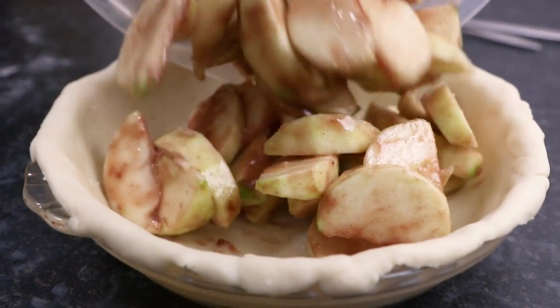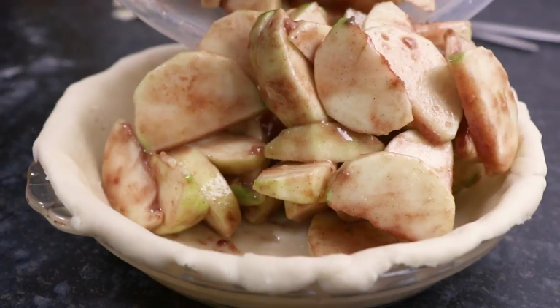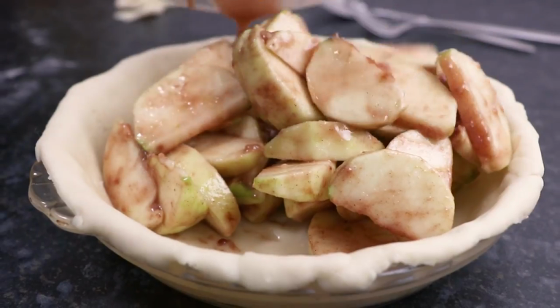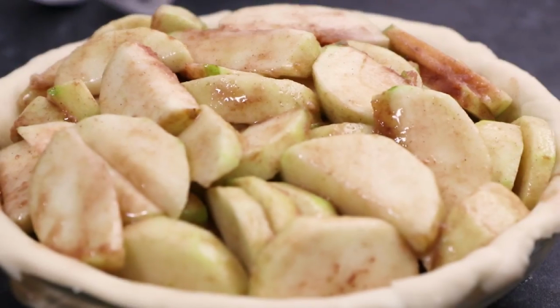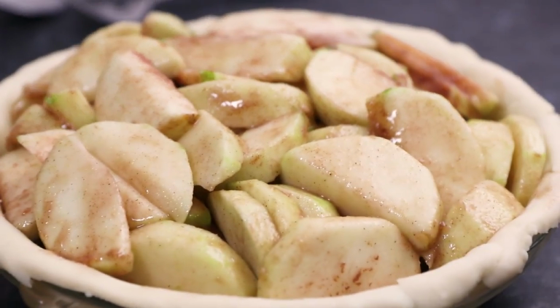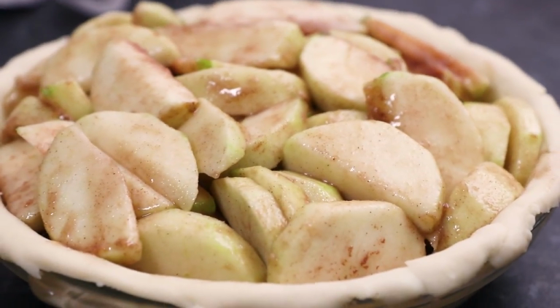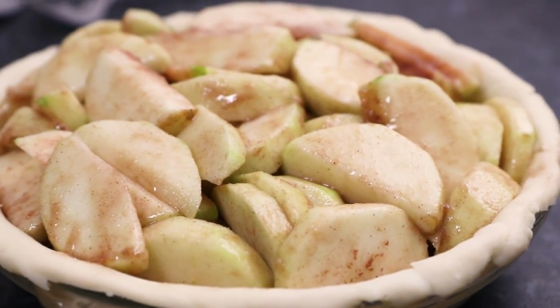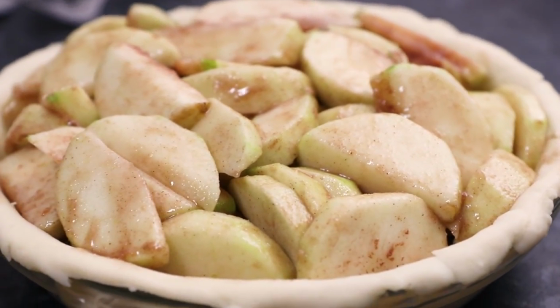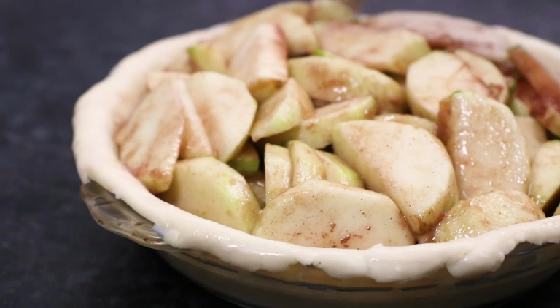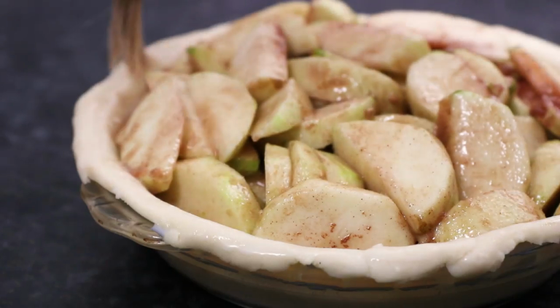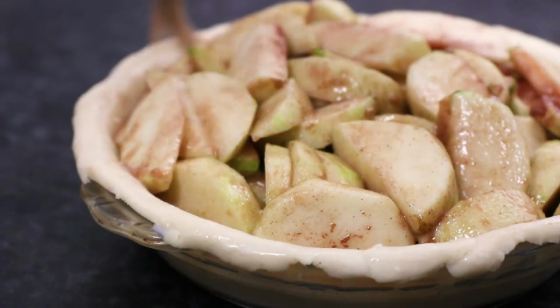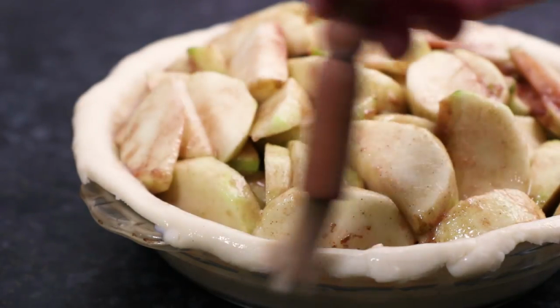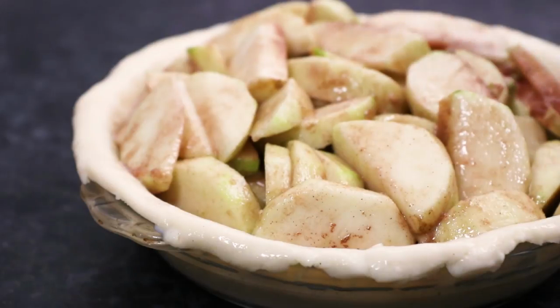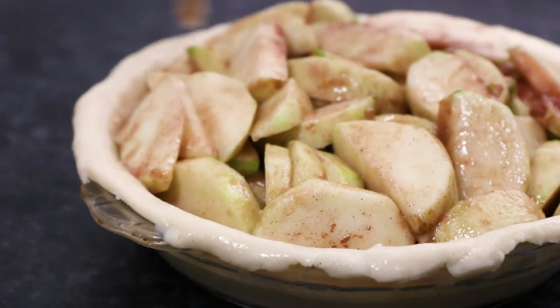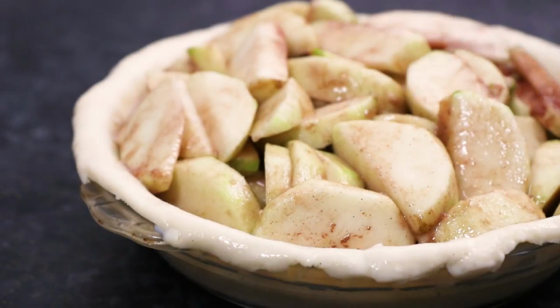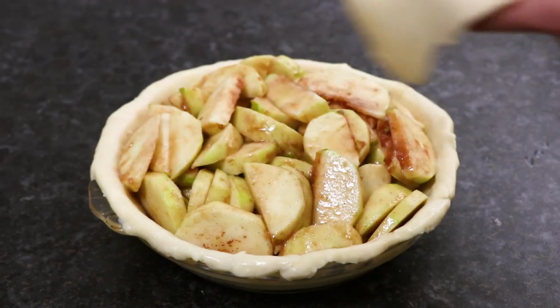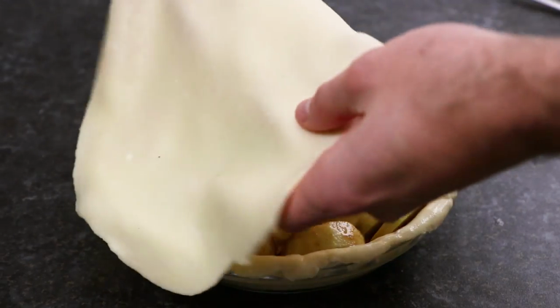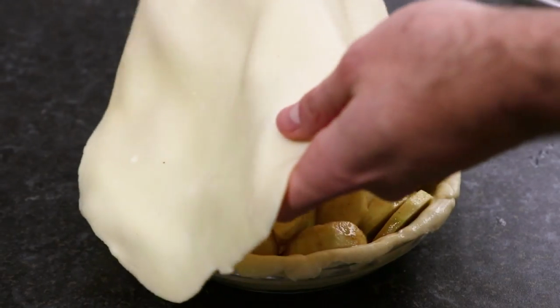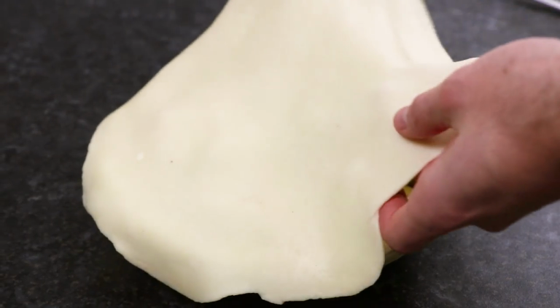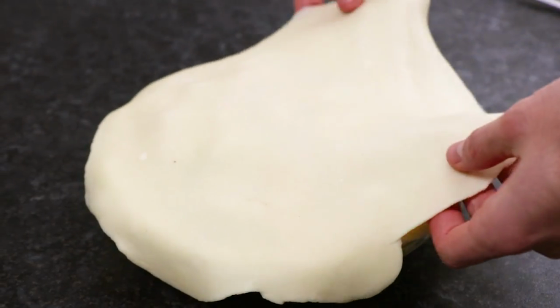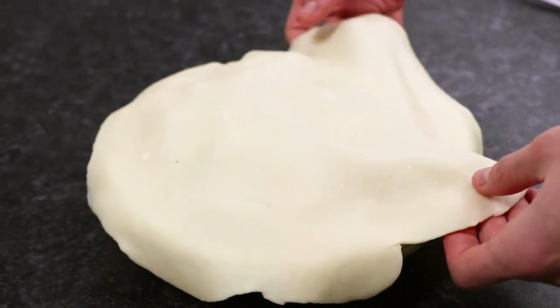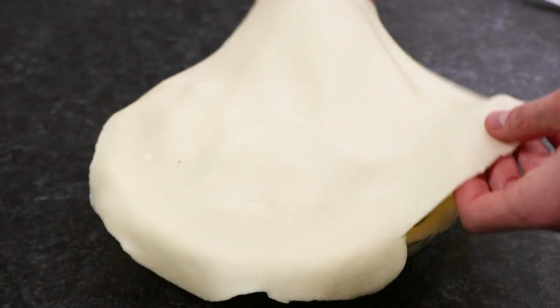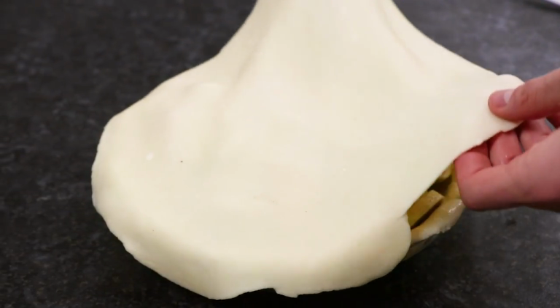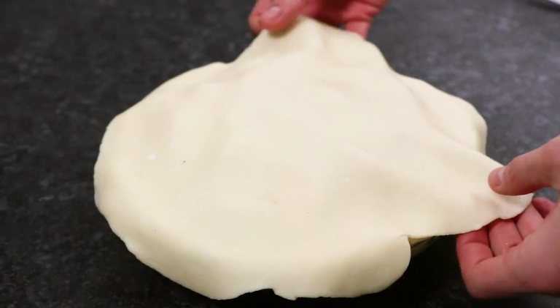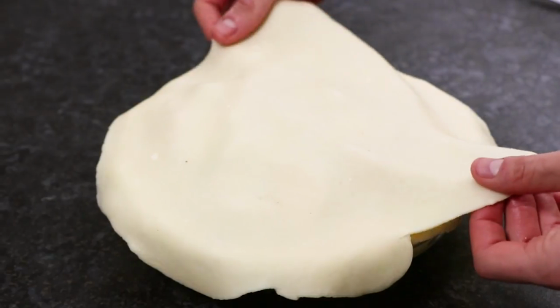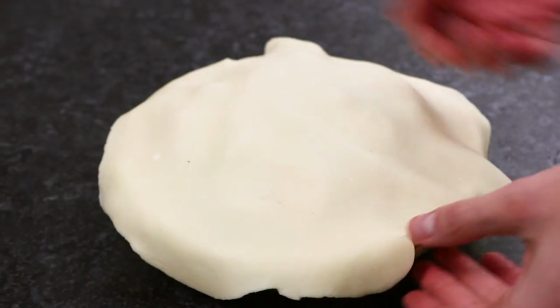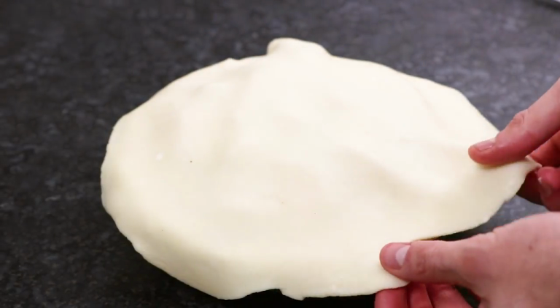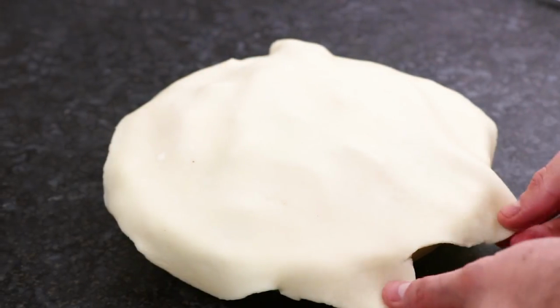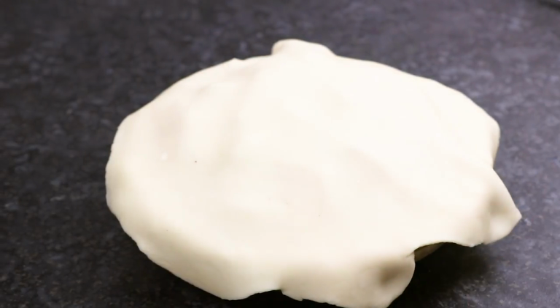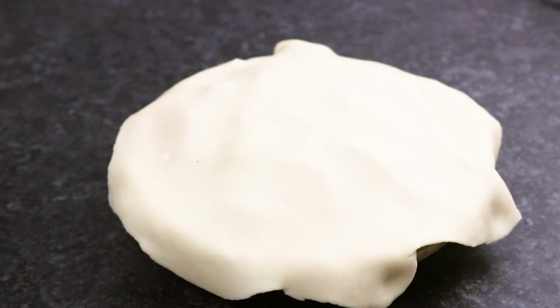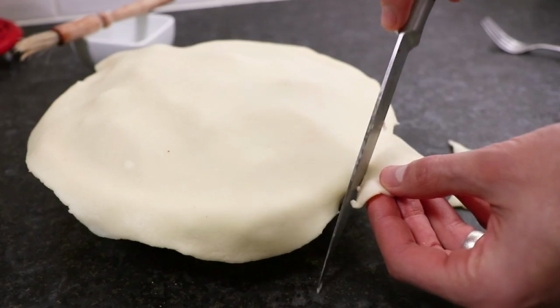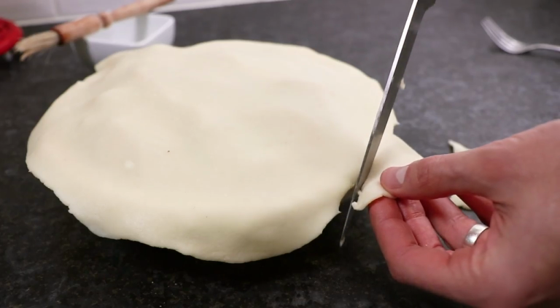Make sure the filling is evenly distributed, leading to a gentle peak in the middle. Then brush over a small amount of milk around the edge of the pastry. Now roll out another piece of pastry between 150 and 200g and place it over the filling for your pie topping.